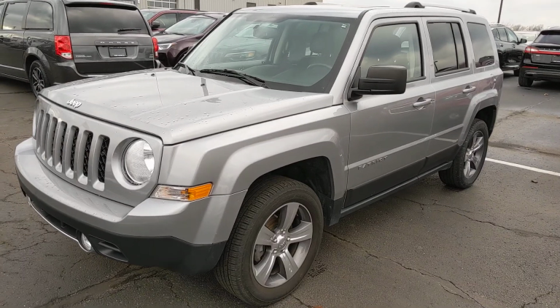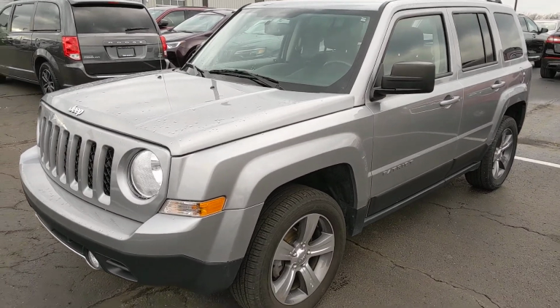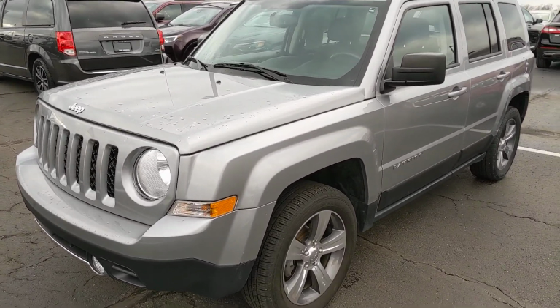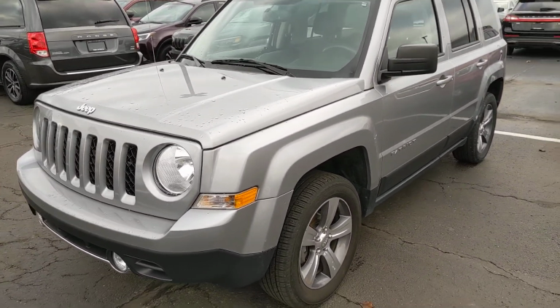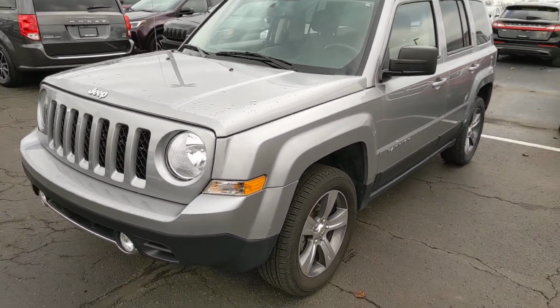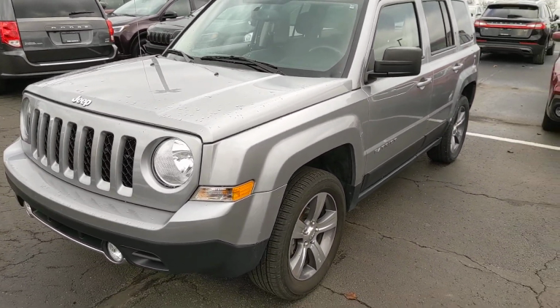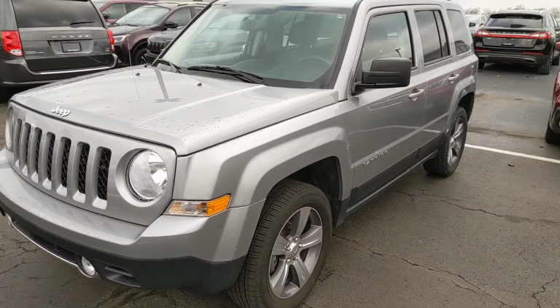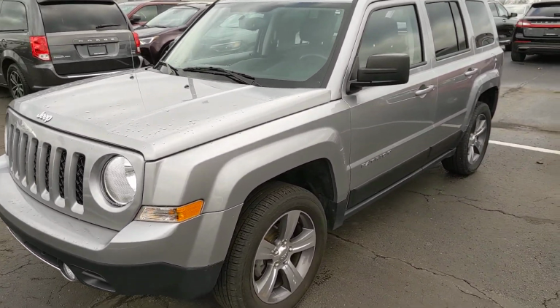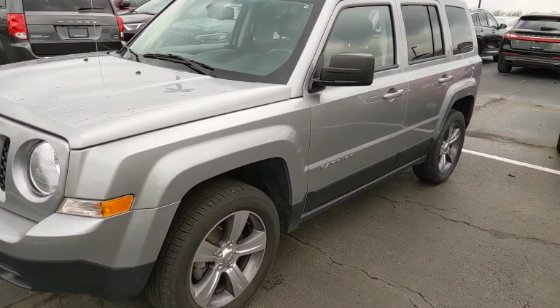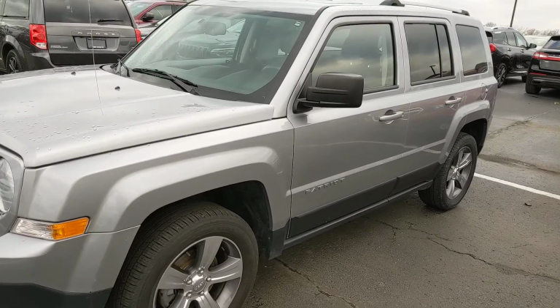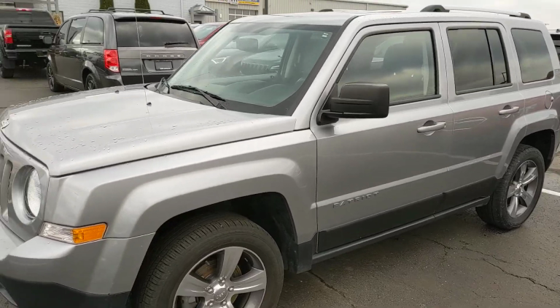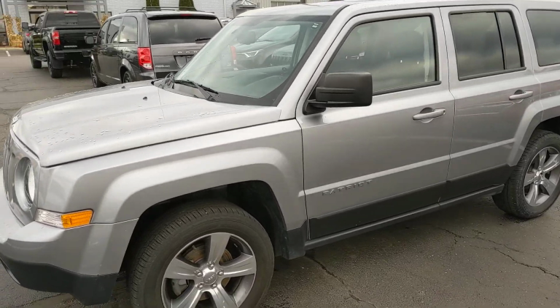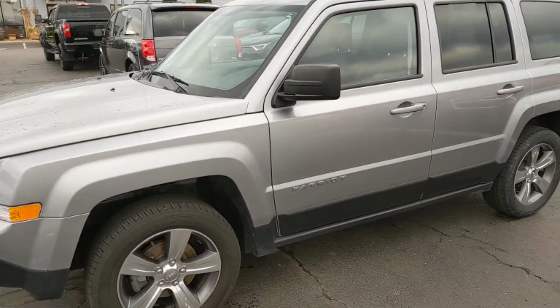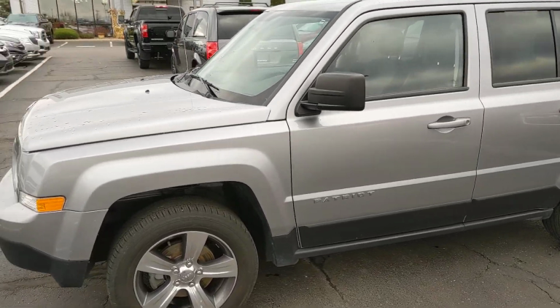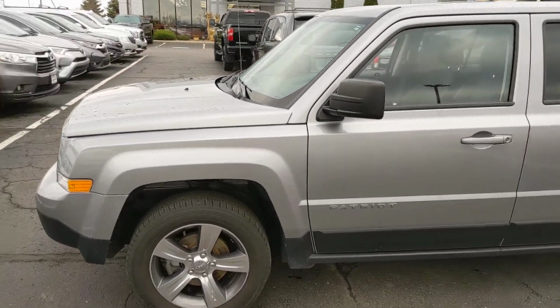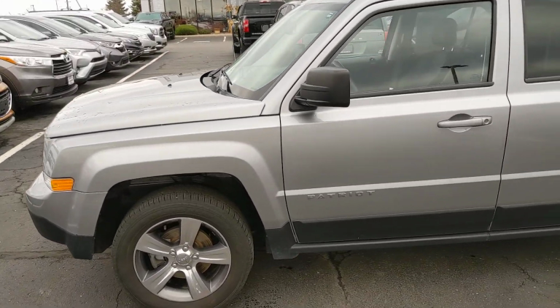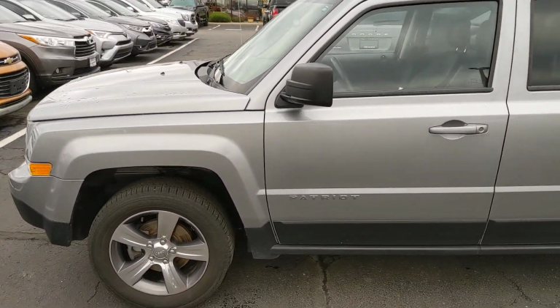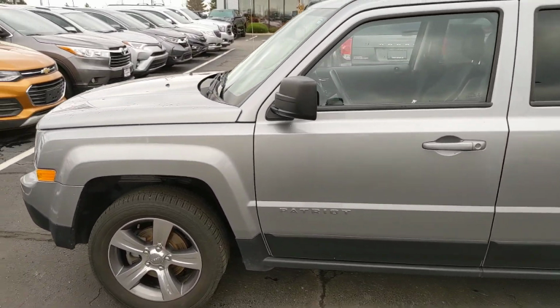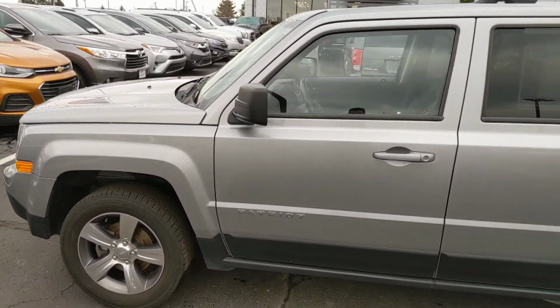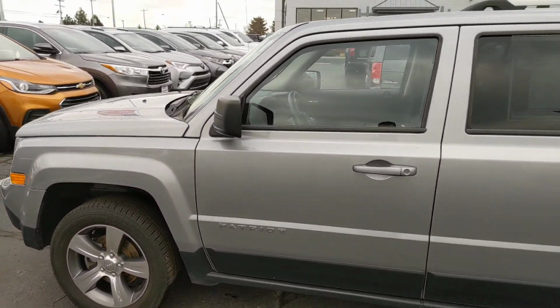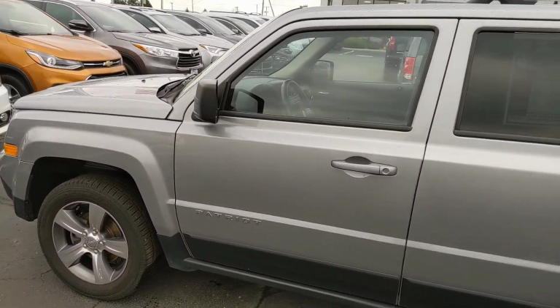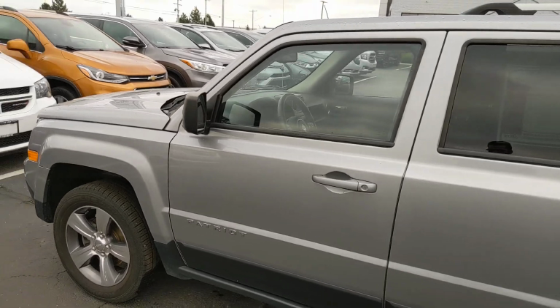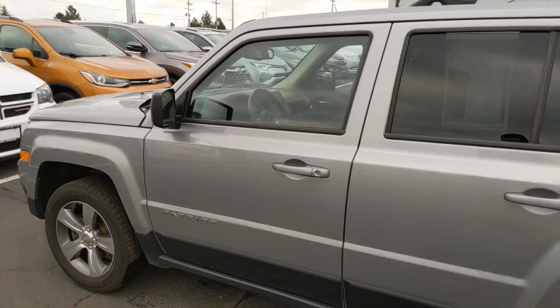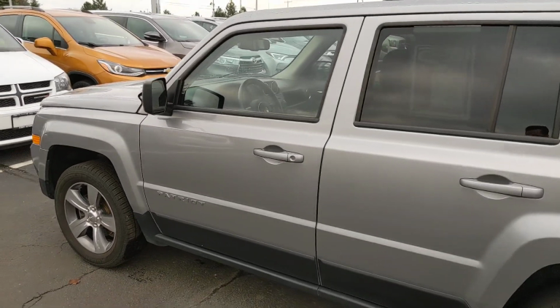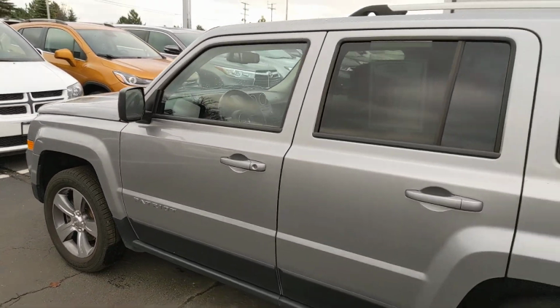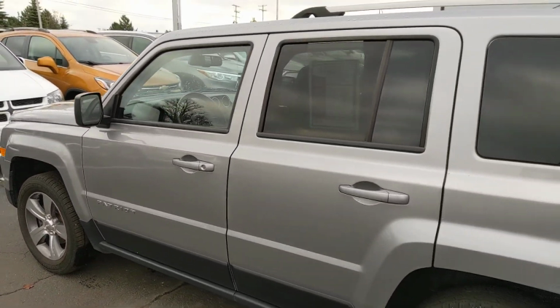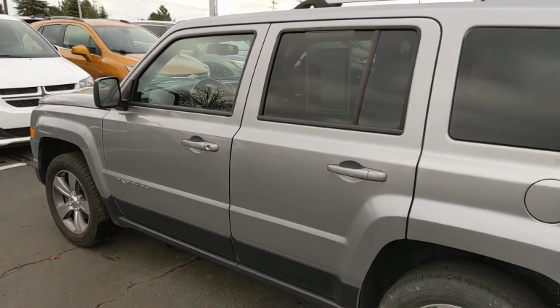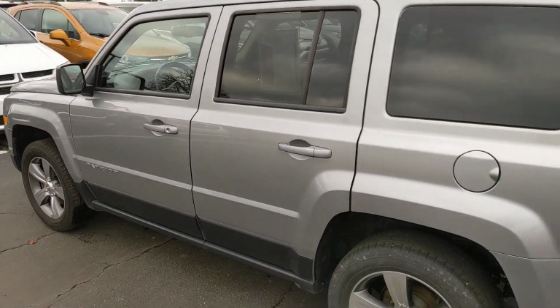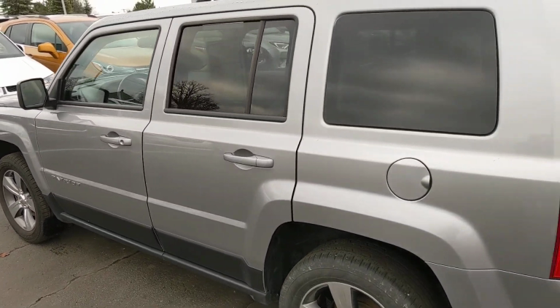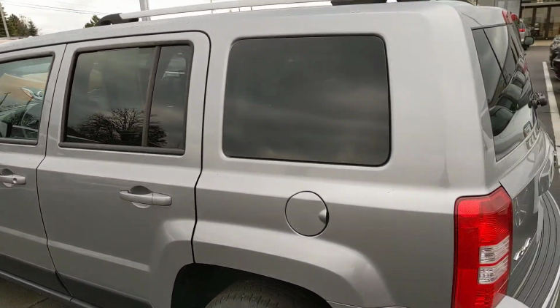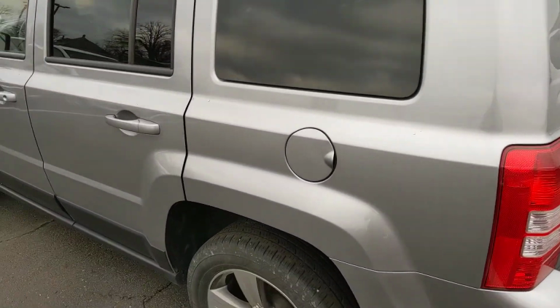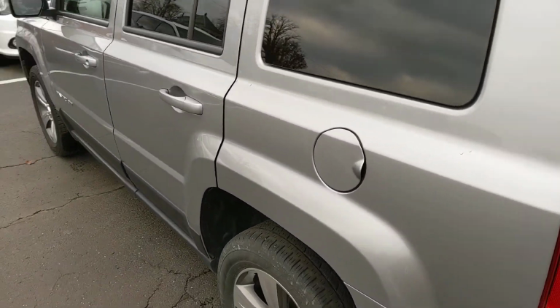Good morning, Bob. This is Alex Bingham from Terry Hendricks Chrysler out of Archibald, Ohio, giving you a quick walk around of the 2016 Jeep Patriot. This is a one-owner prior lease vehicle, so condition reflects that.